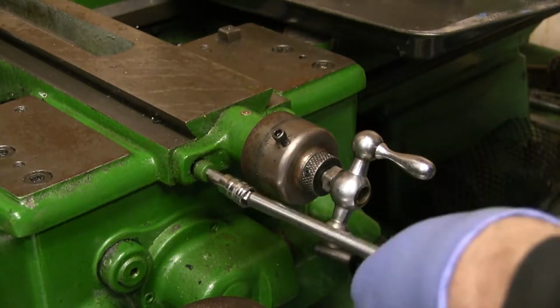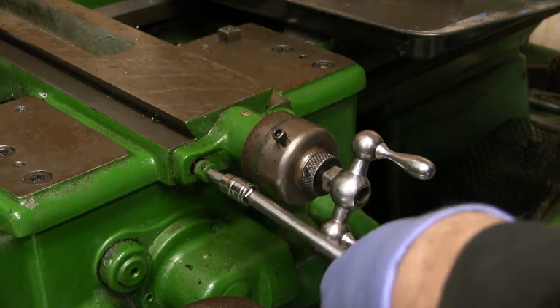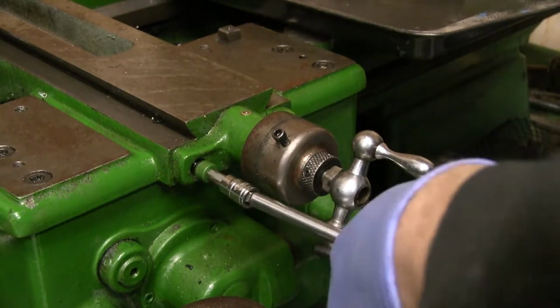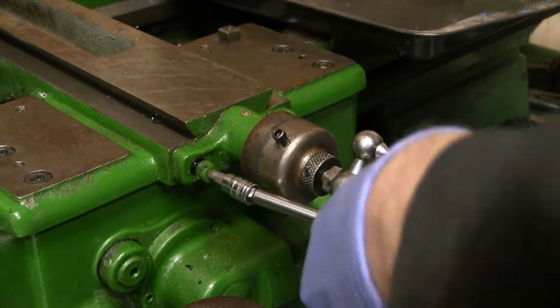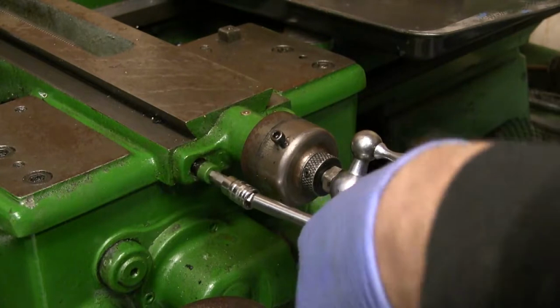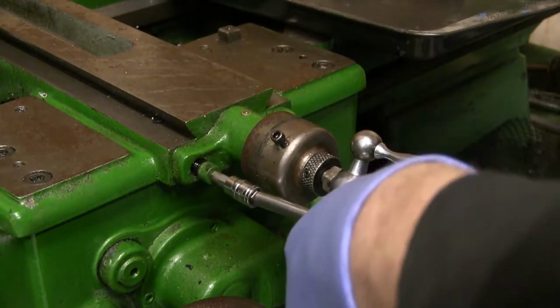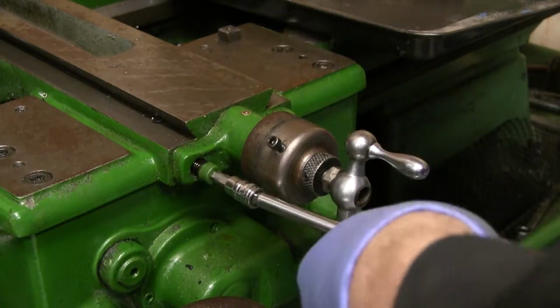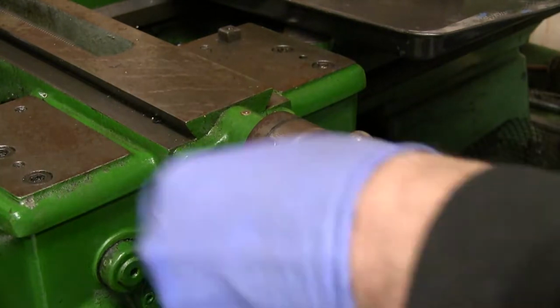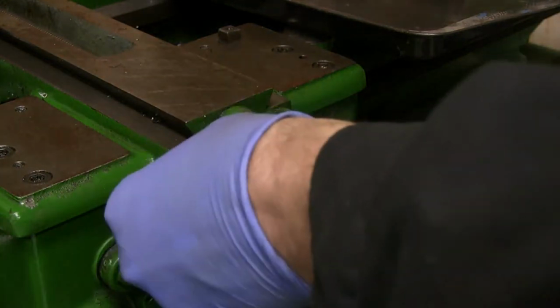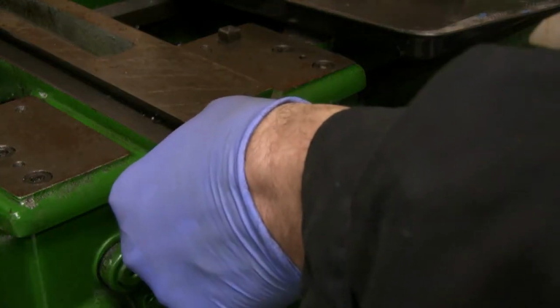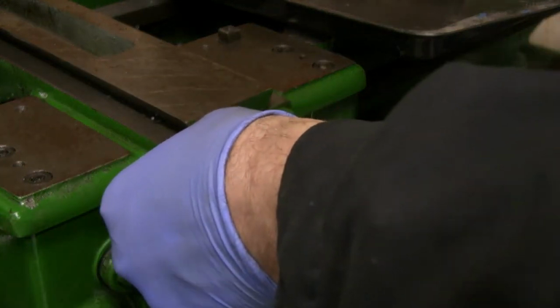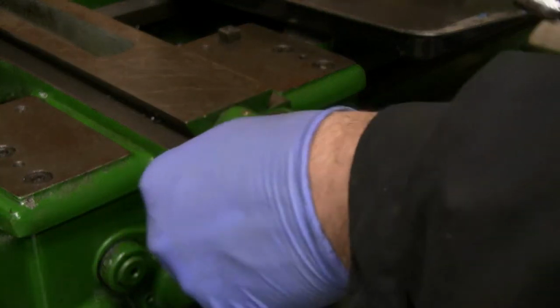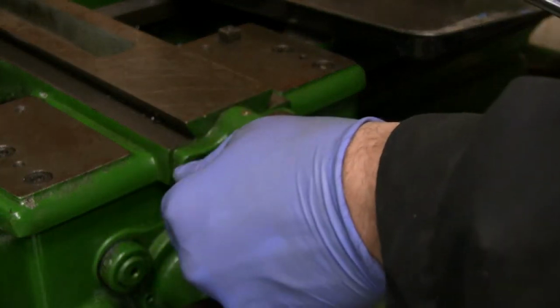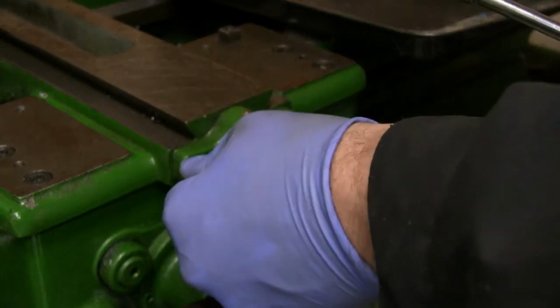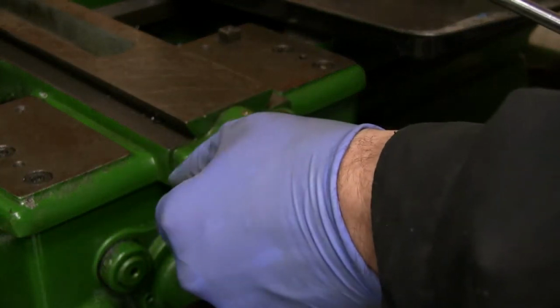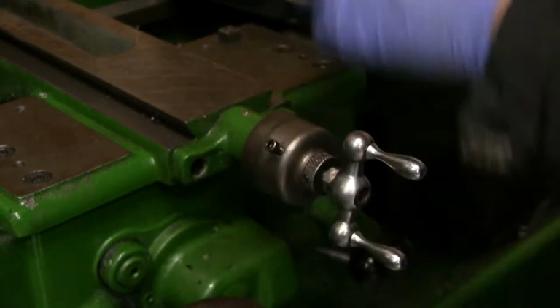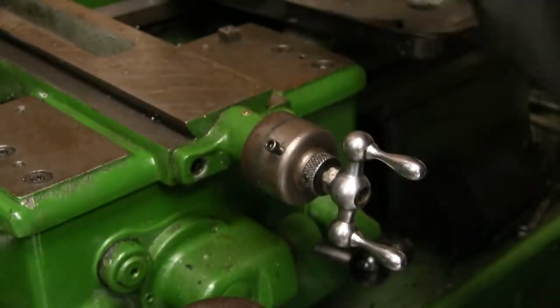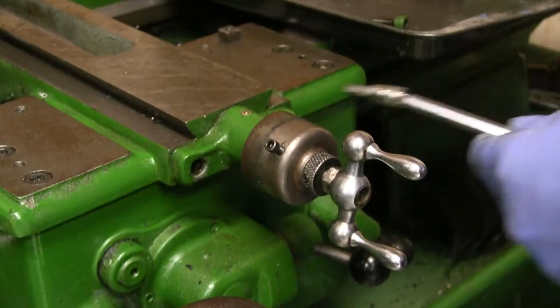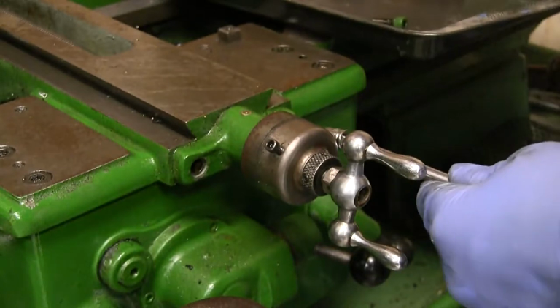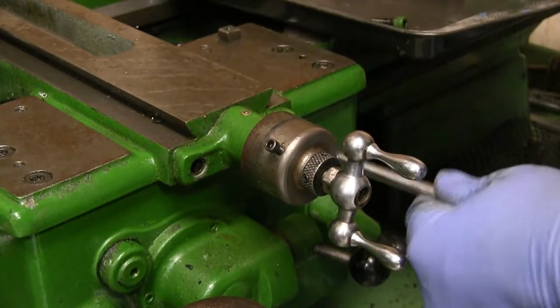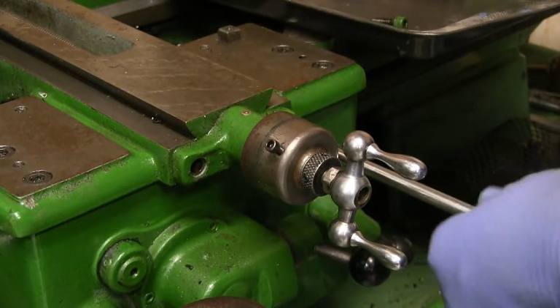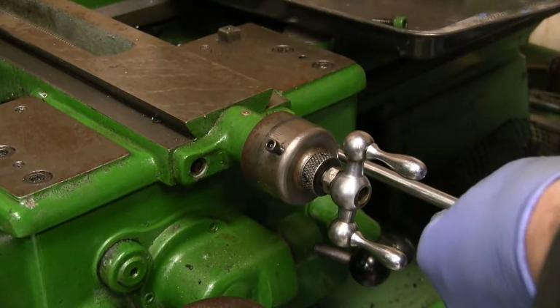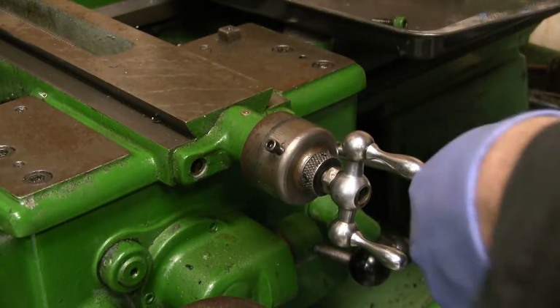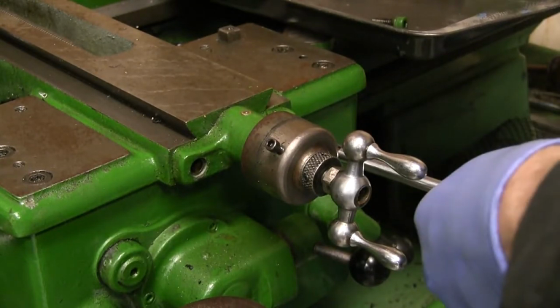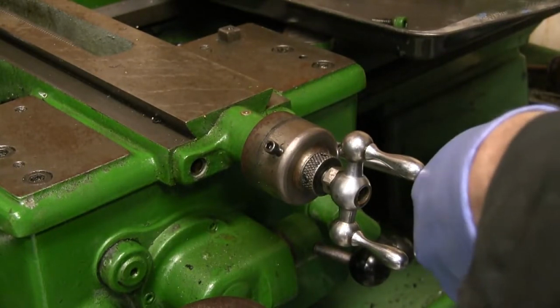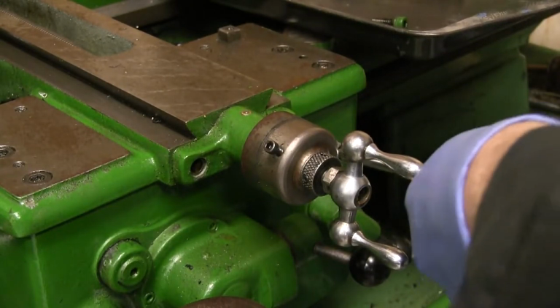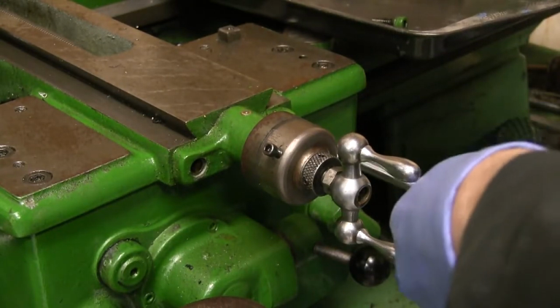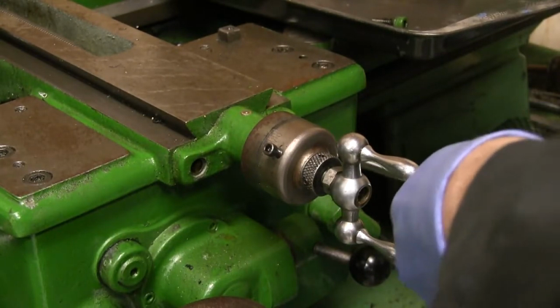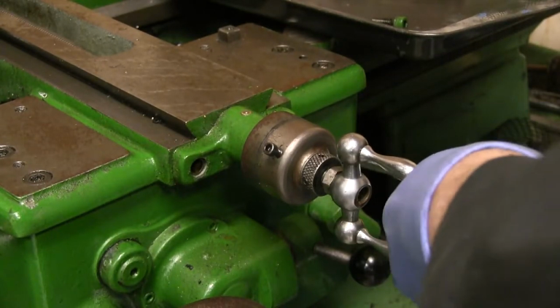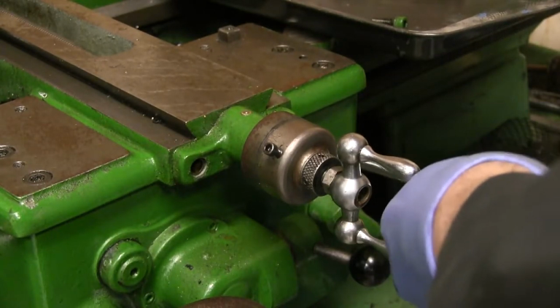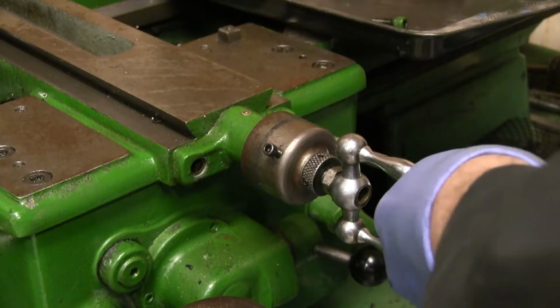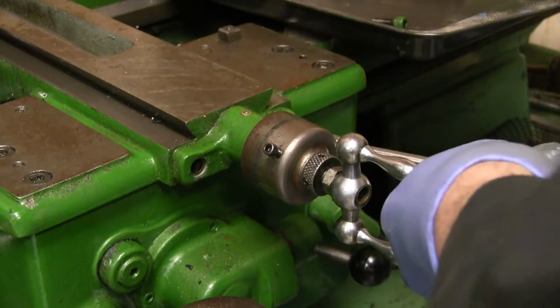Maybe in another video I'll go through restoring other features of this lathe, paint being one of them. It's not too bad but could use some touch-ups, especially the bottom cabinet you'll see in the wider shots.